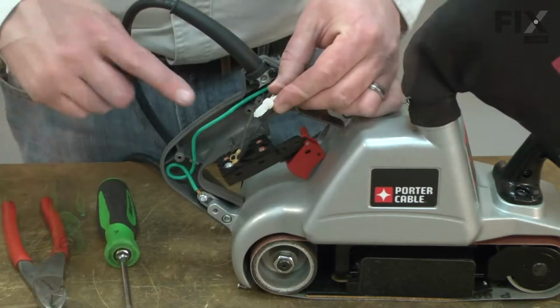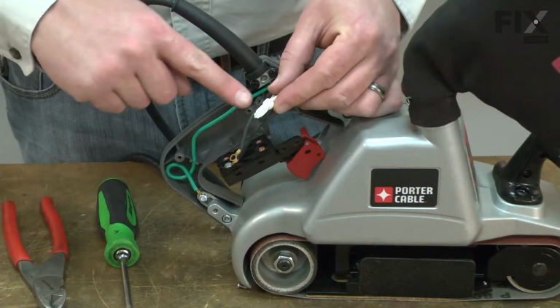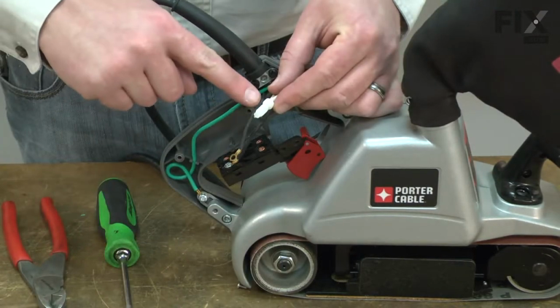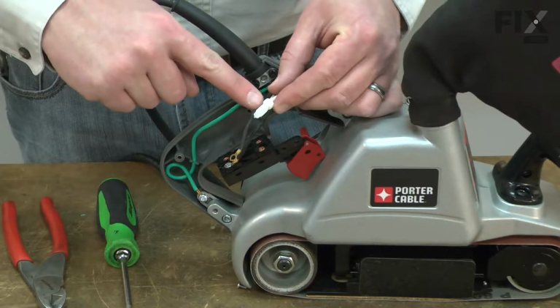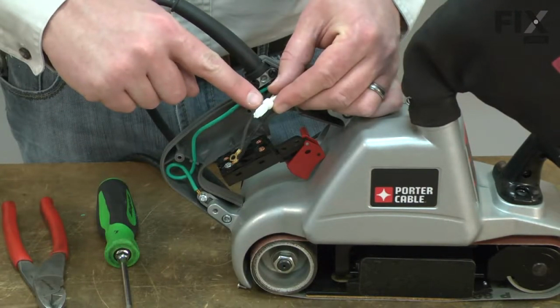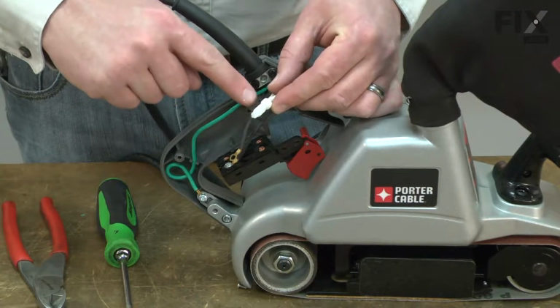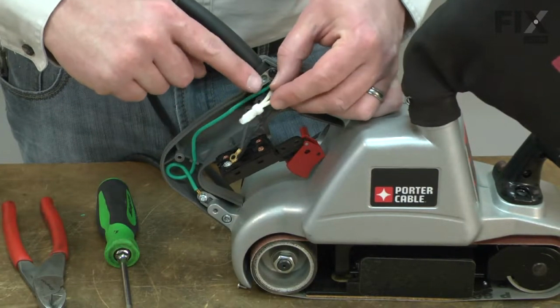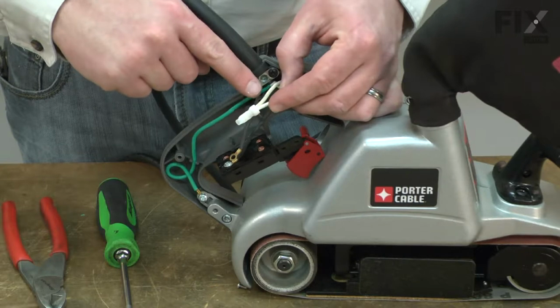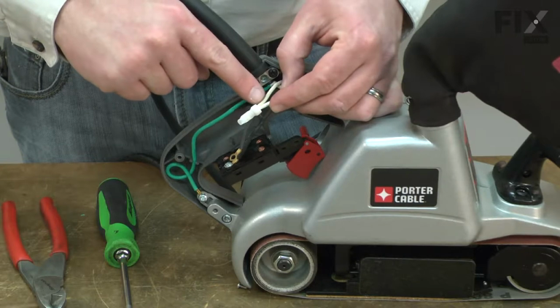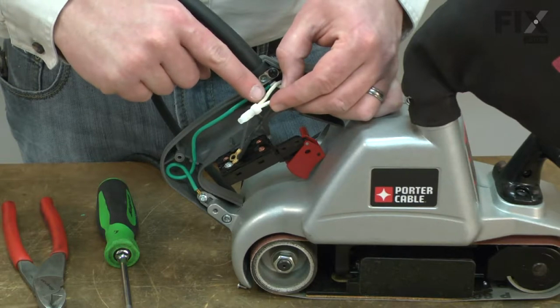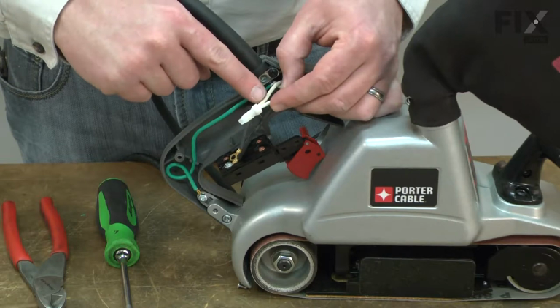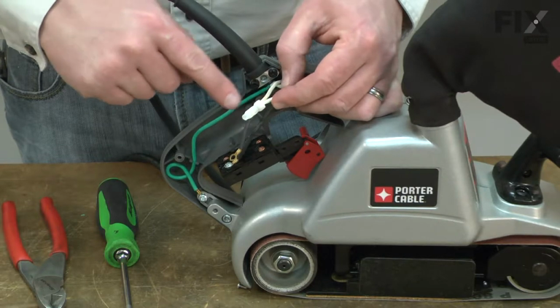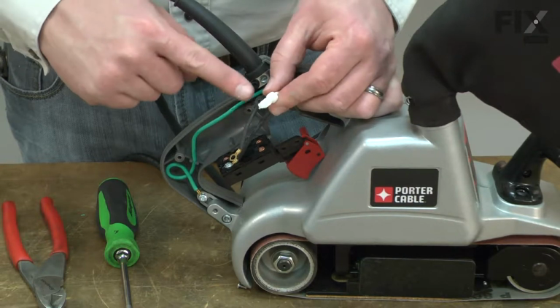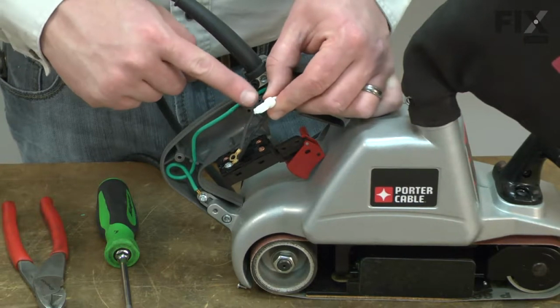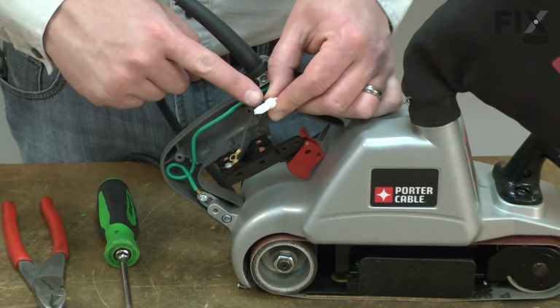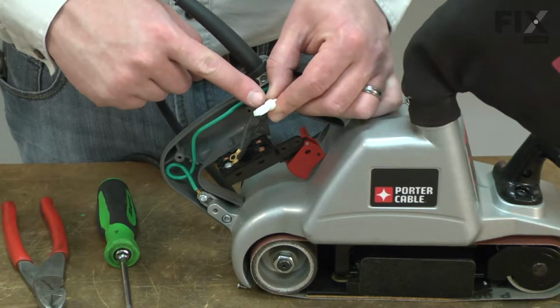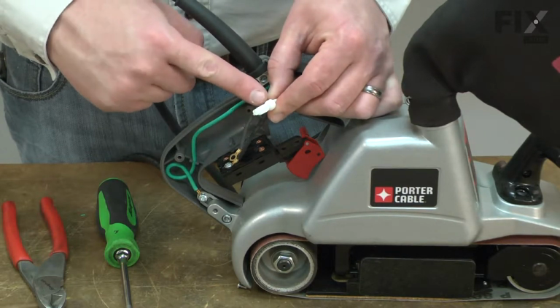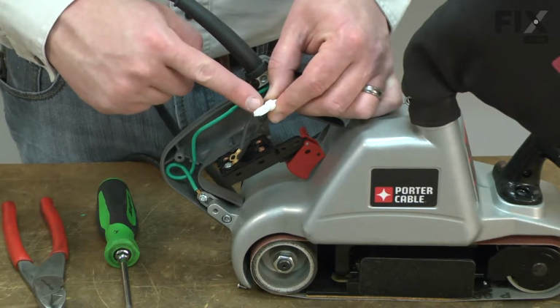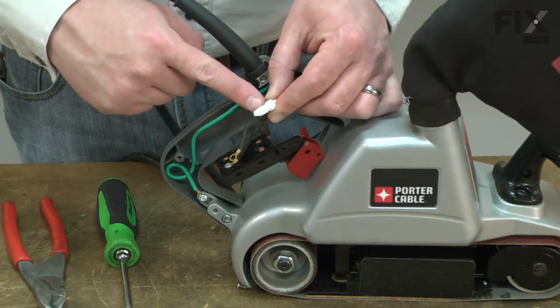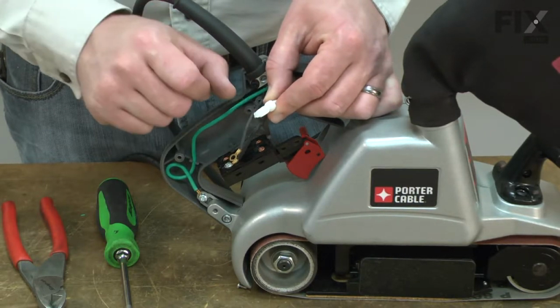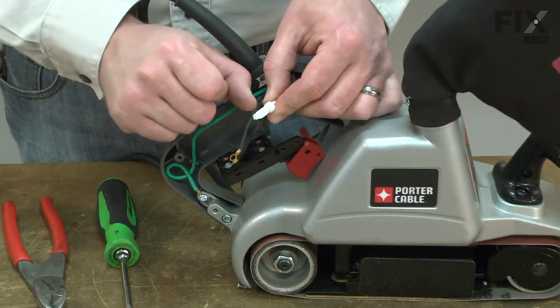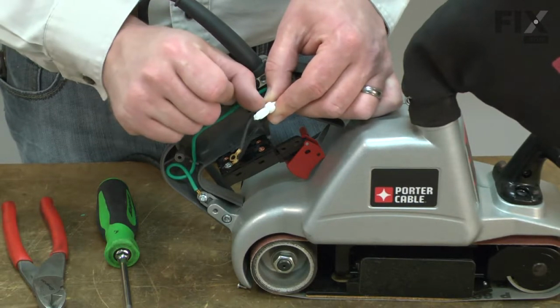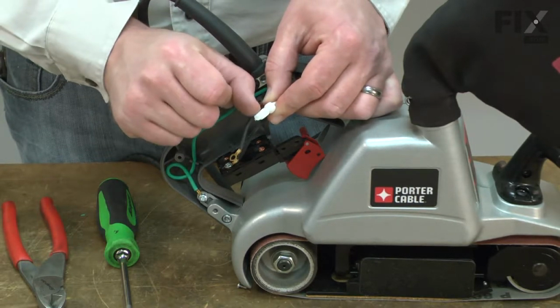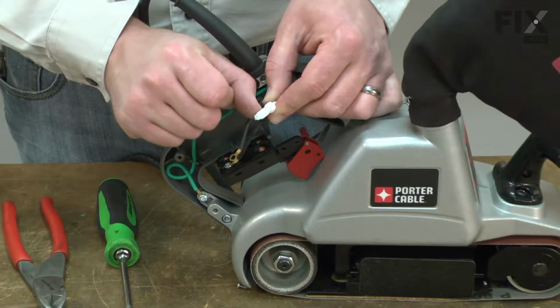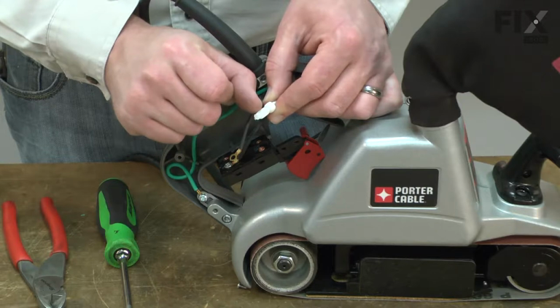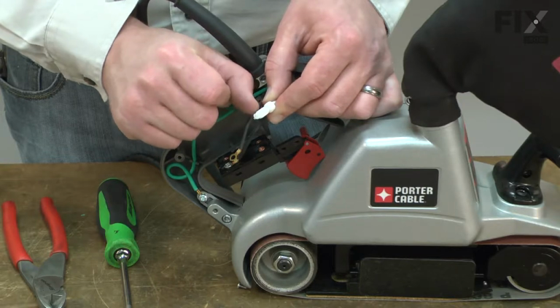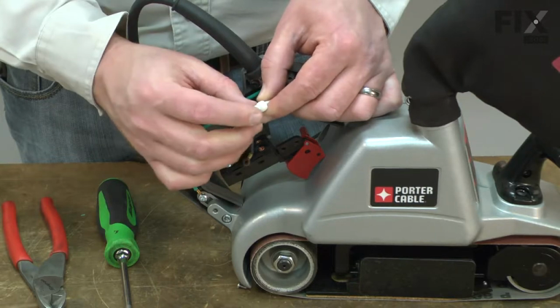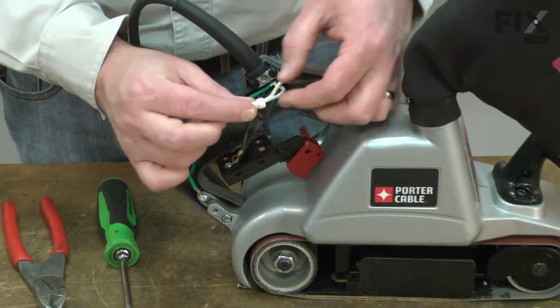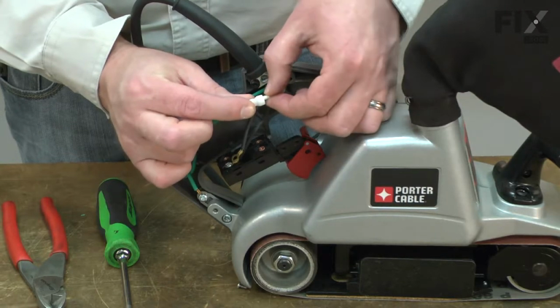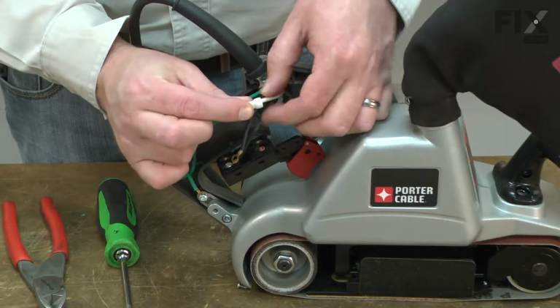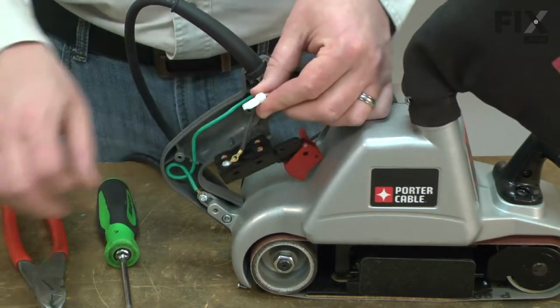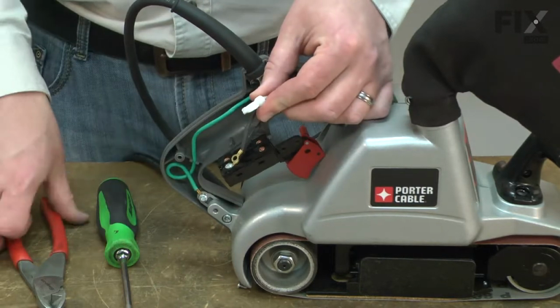Now I'll remove the crimp connection that secures the two white wires. As I cut off one of these crimp connectors, I like to cut up inside the connector so I lose as little wire as possible.